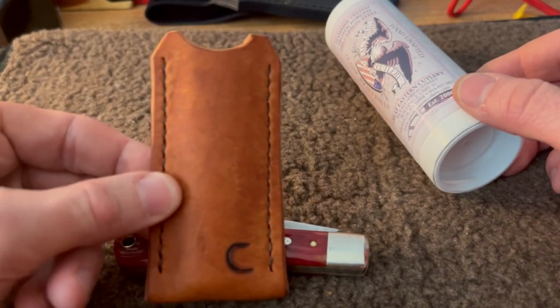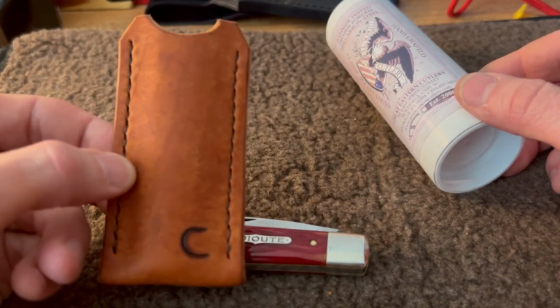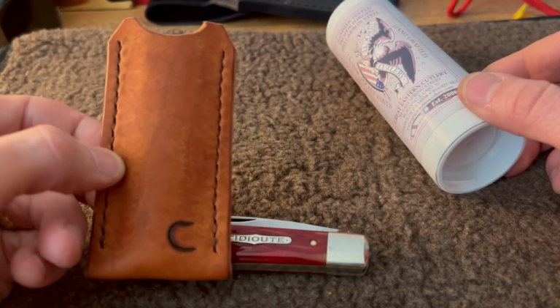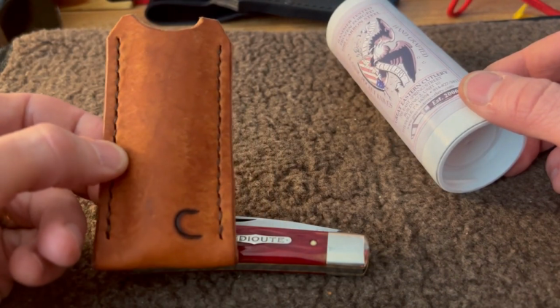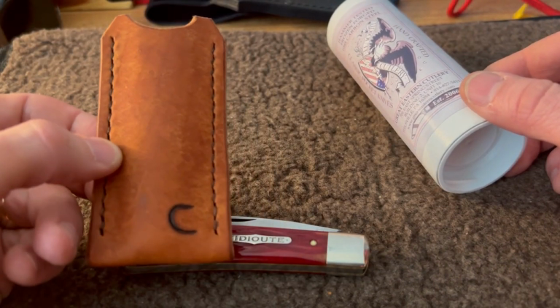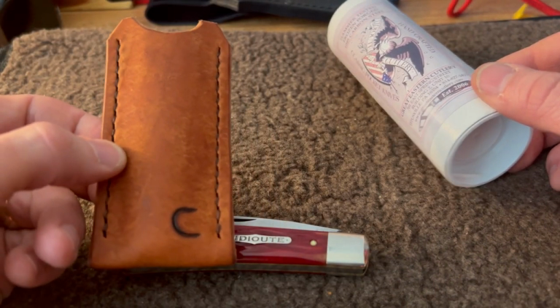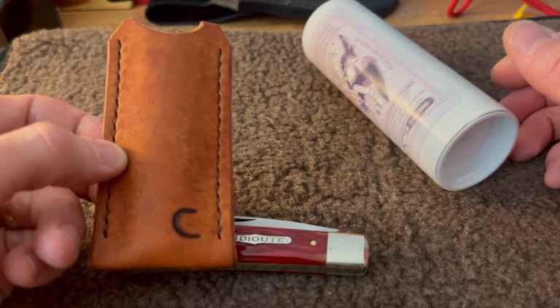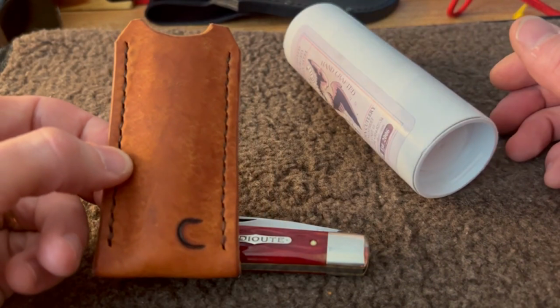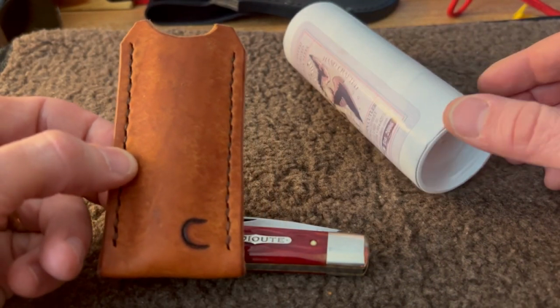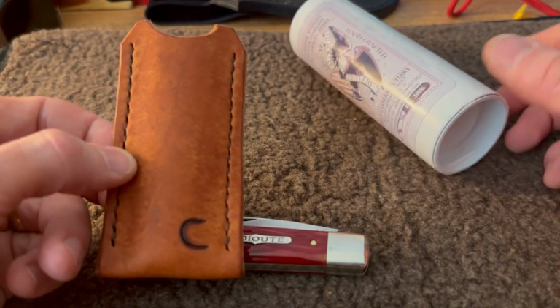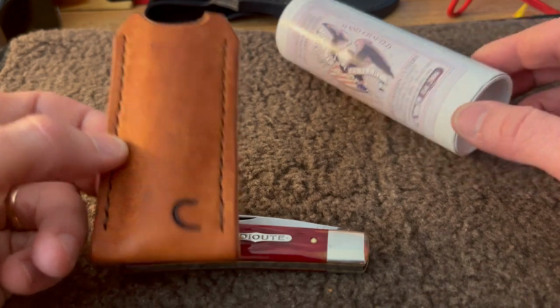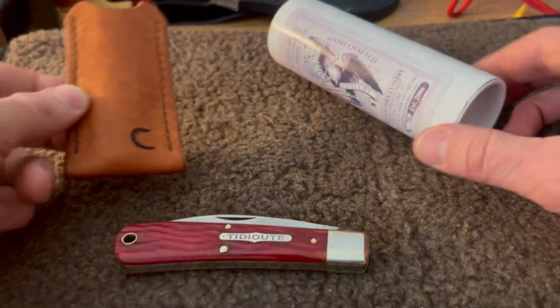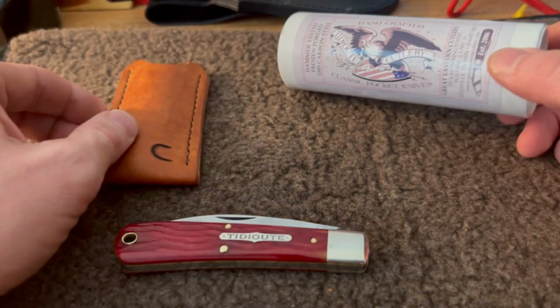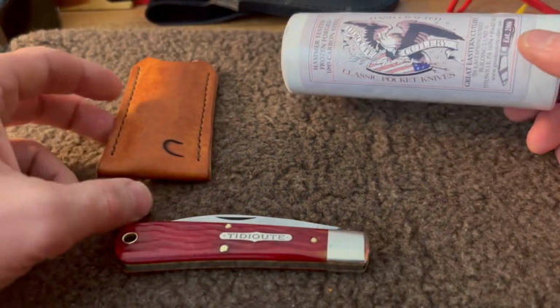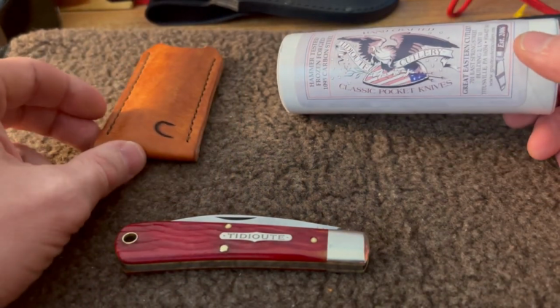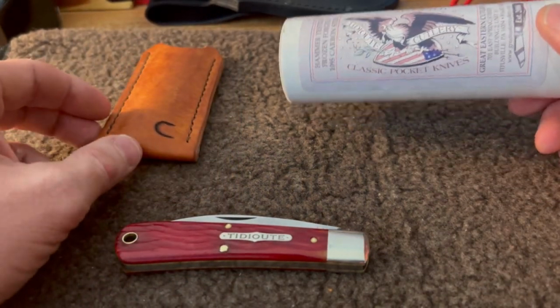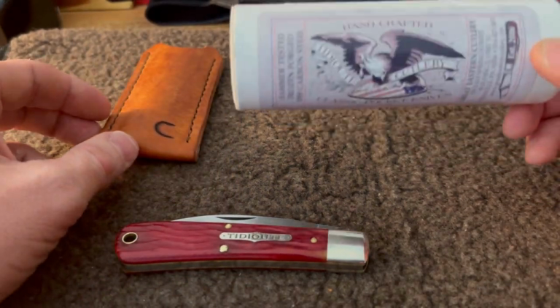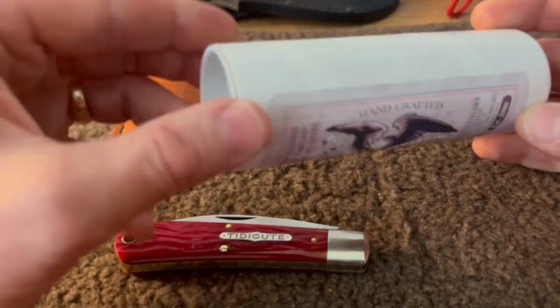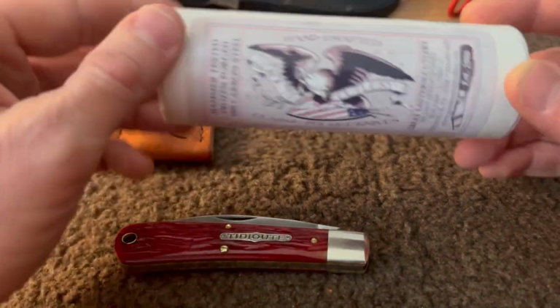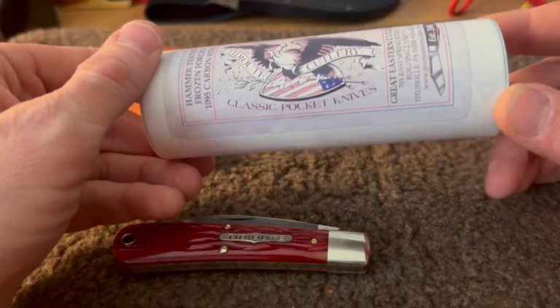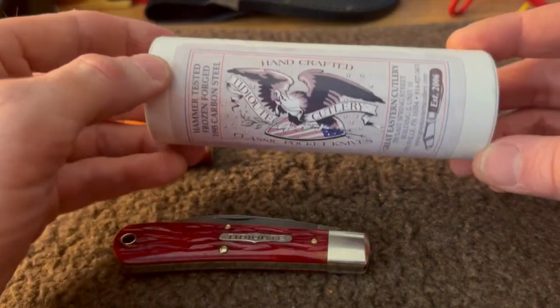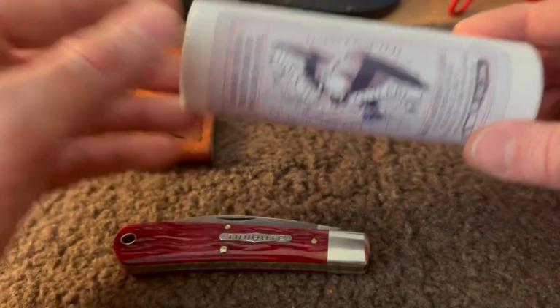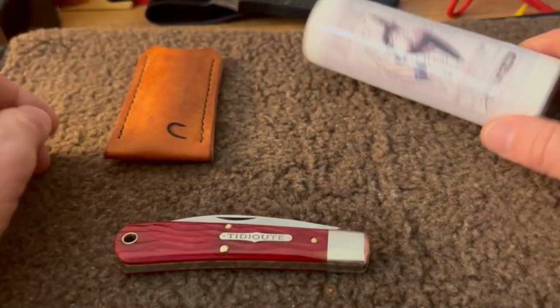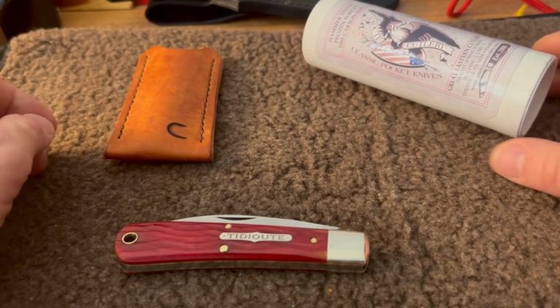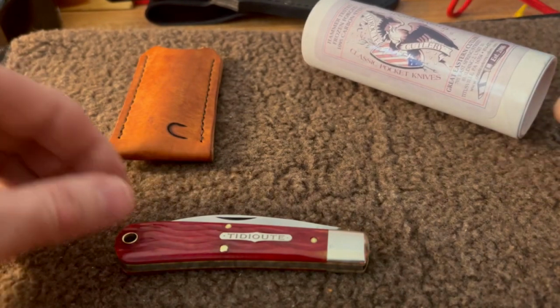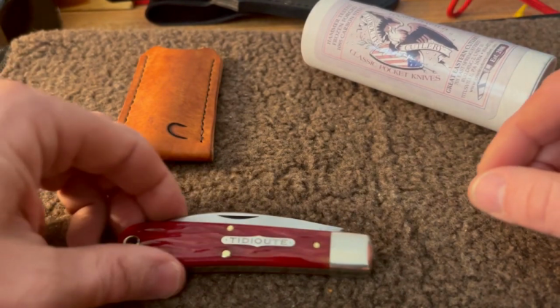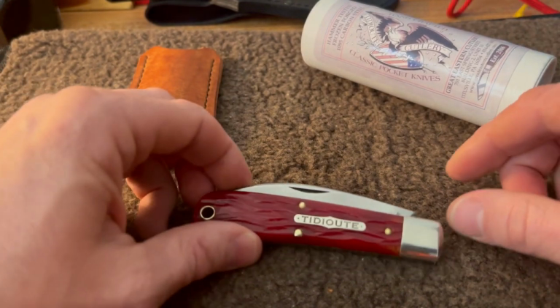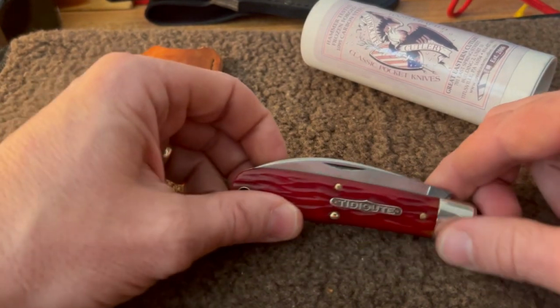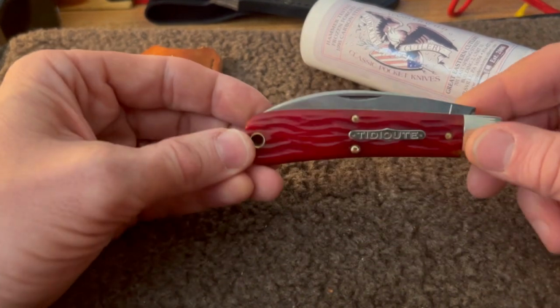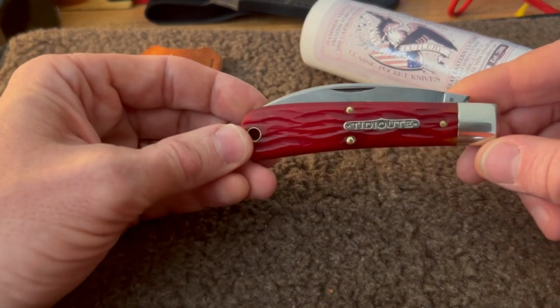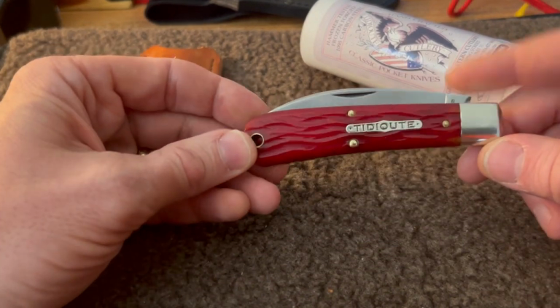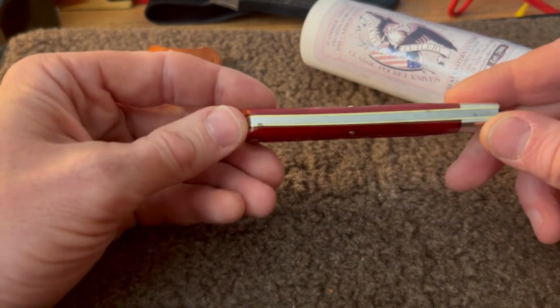I've been carrying it in my new Clark Knives sheath that he made me. I already showed you the tube the knife came in, but yeah, super nice piece.